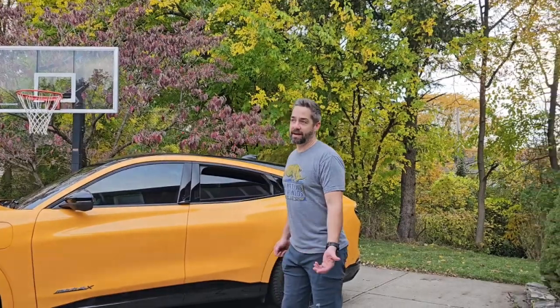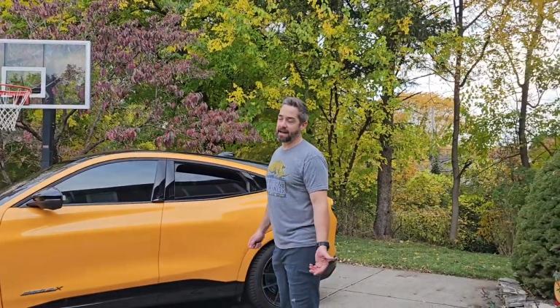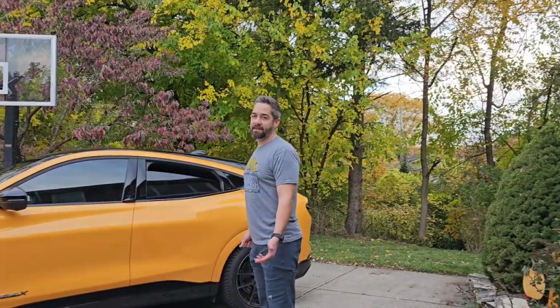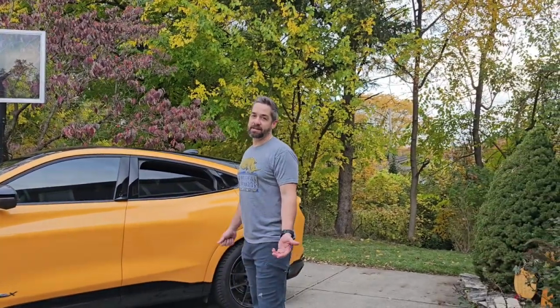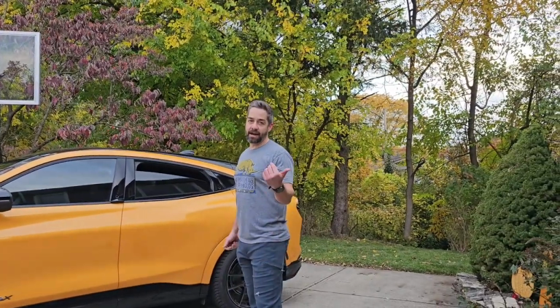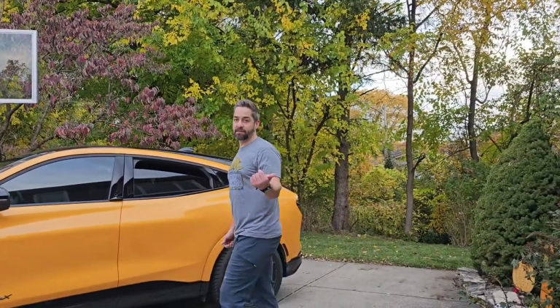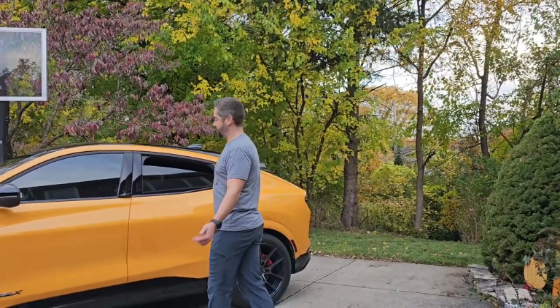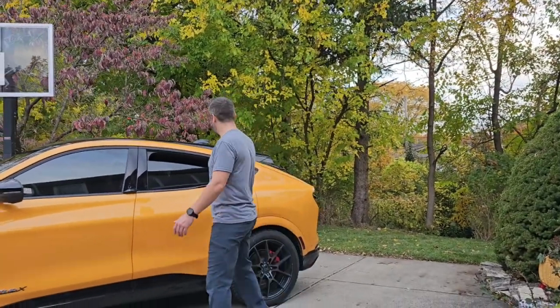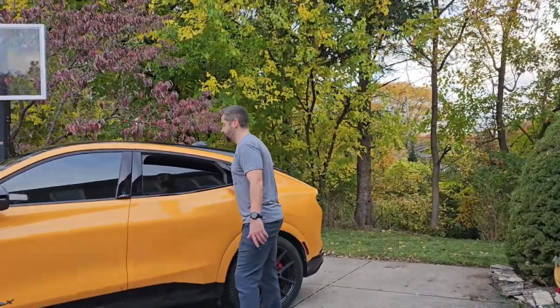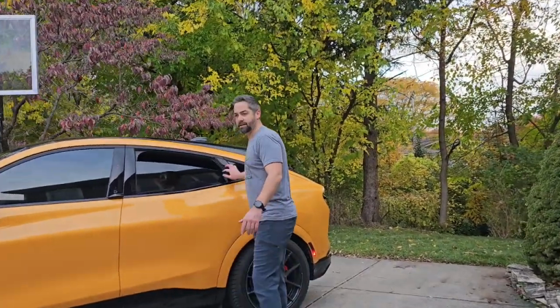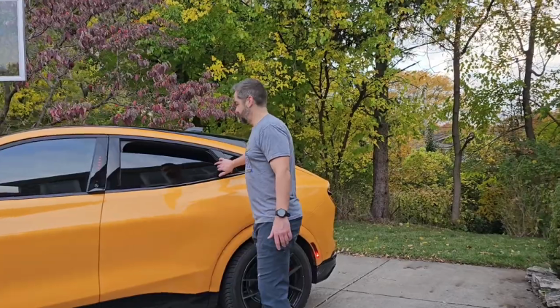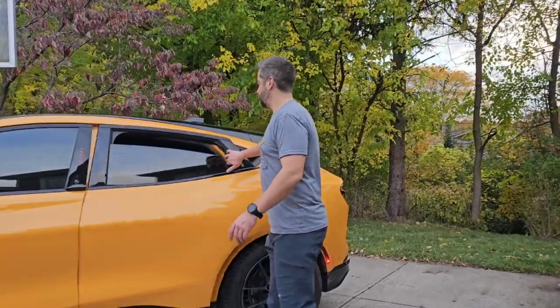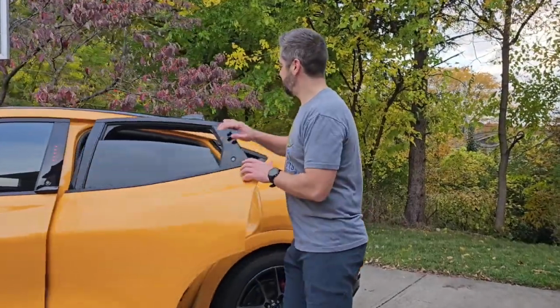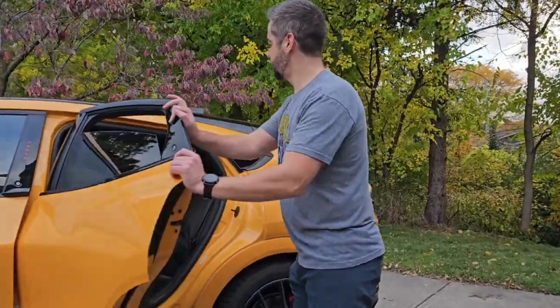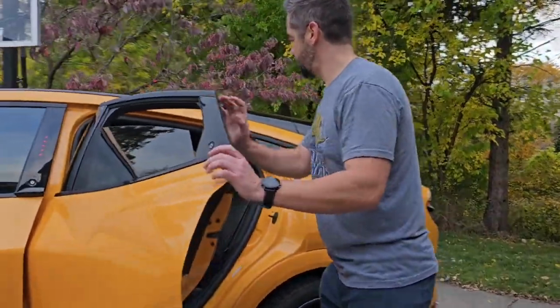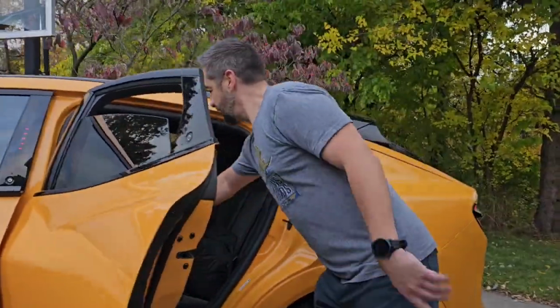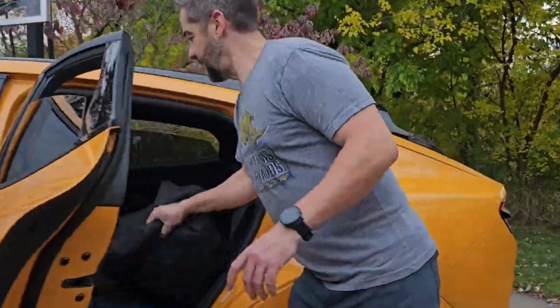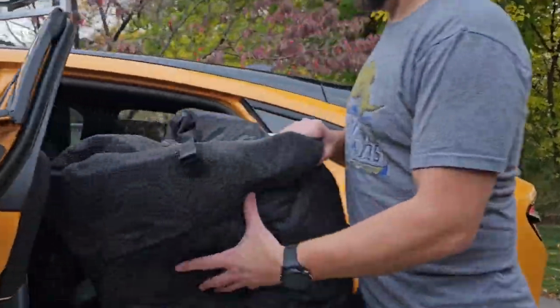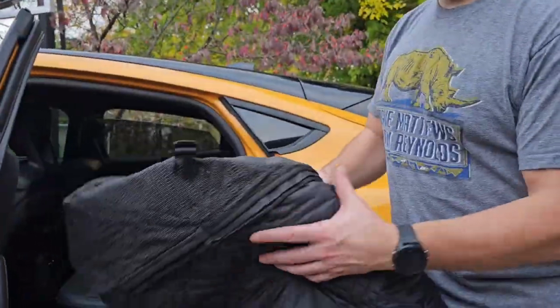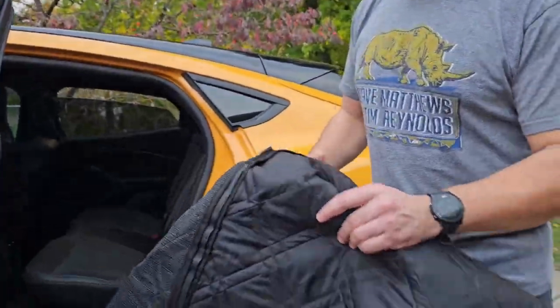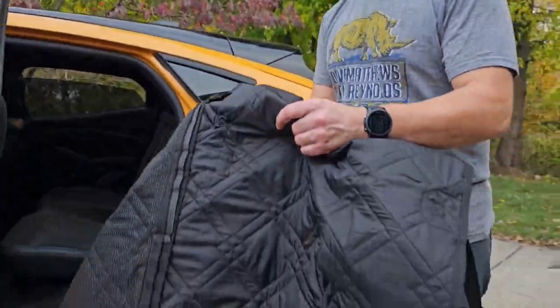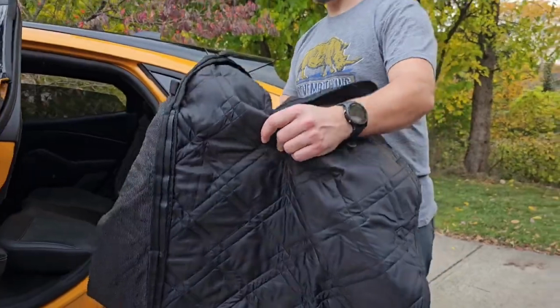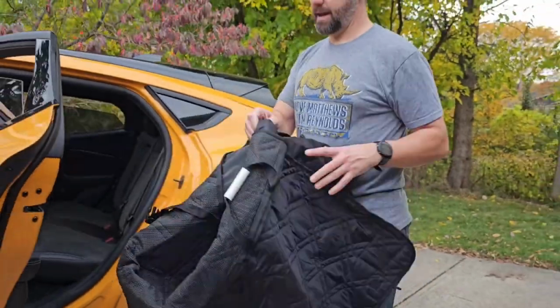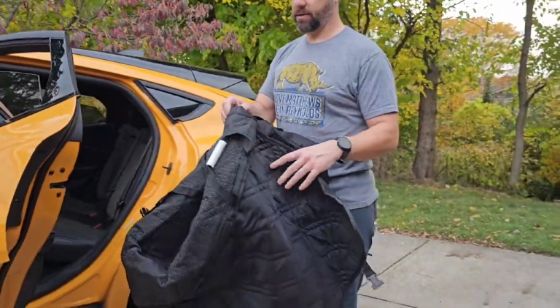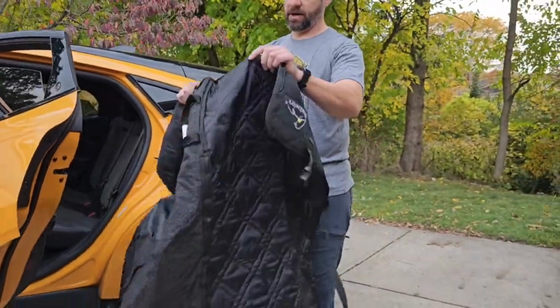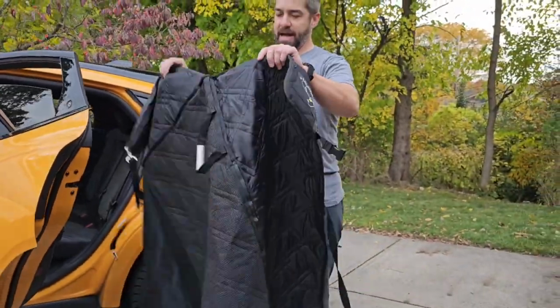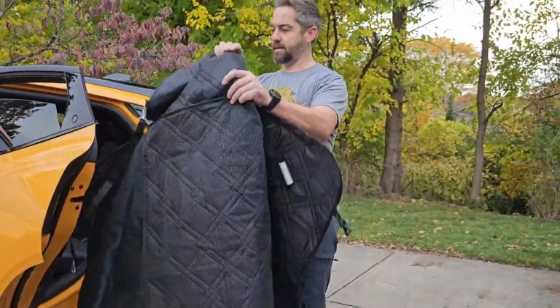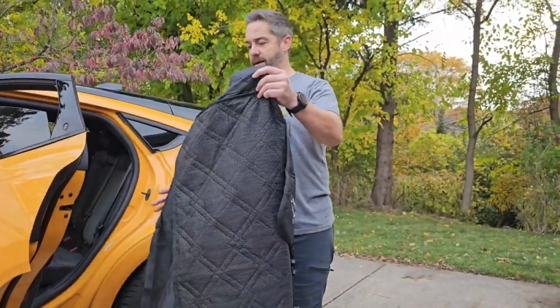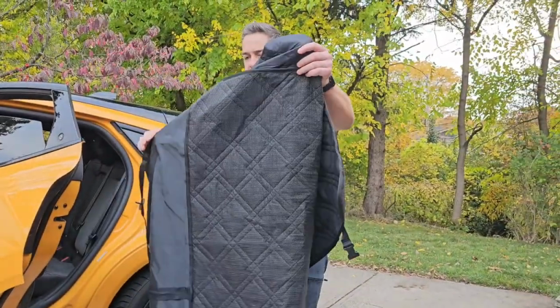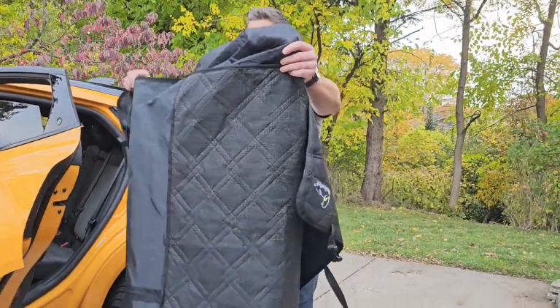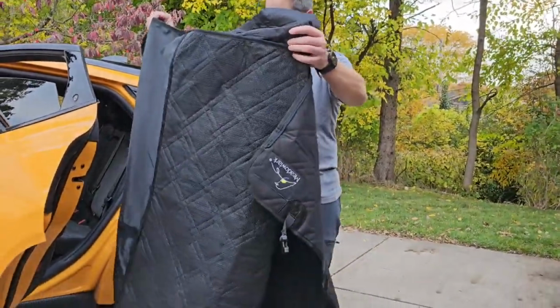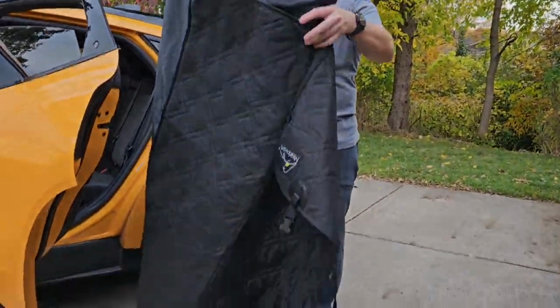So I got a — I think they call it a dog hammock. It's kind of like what it sounds: it's a hammock that goes across the back seat and latches on to the headrests.